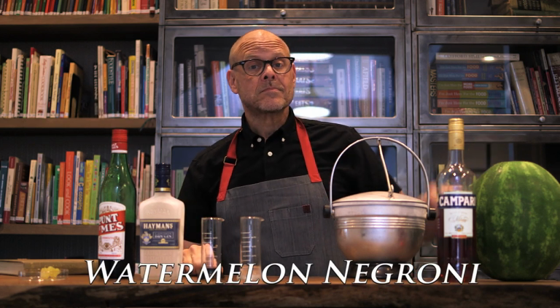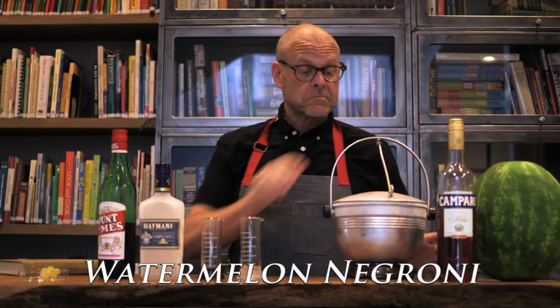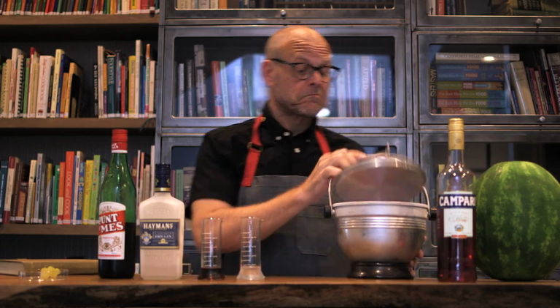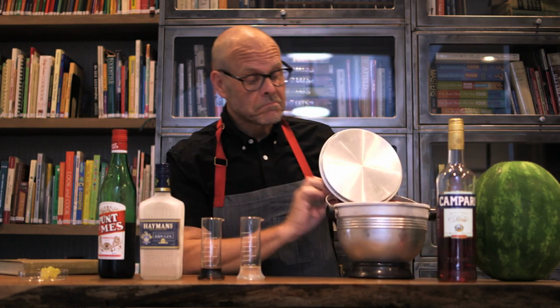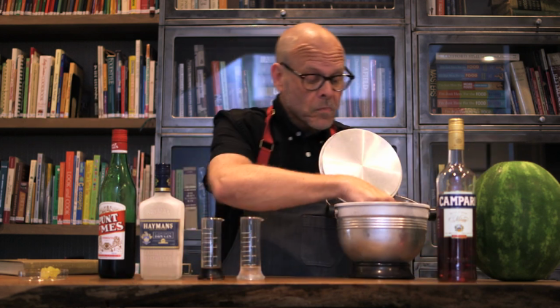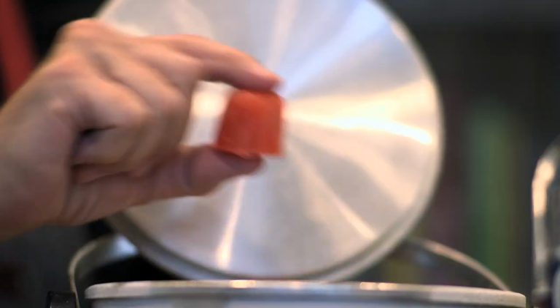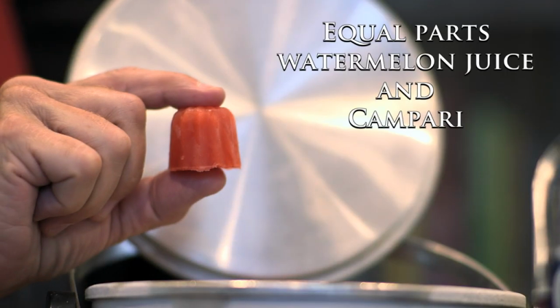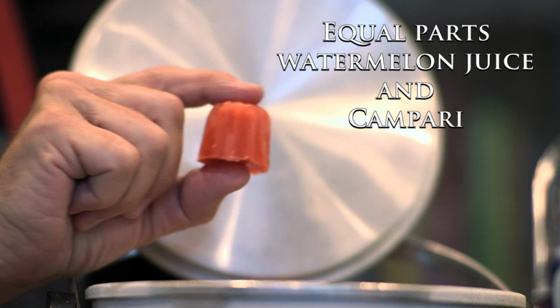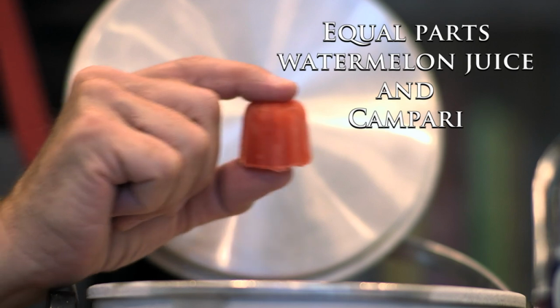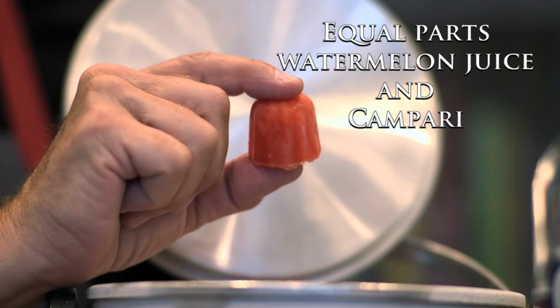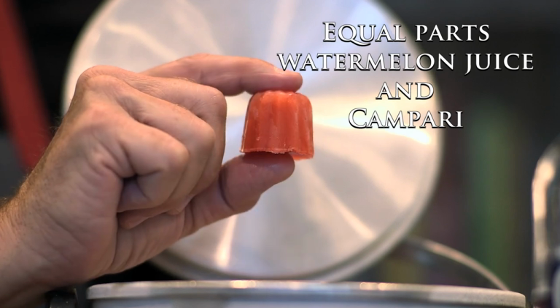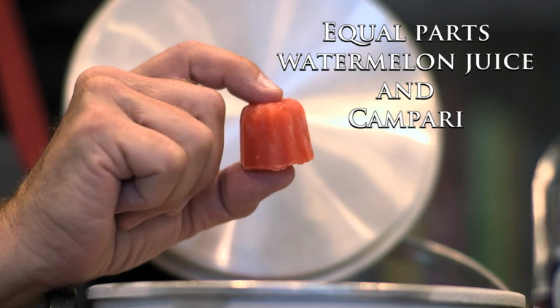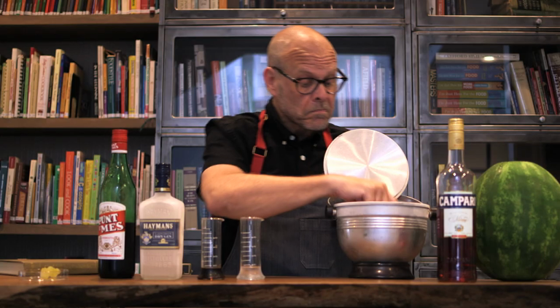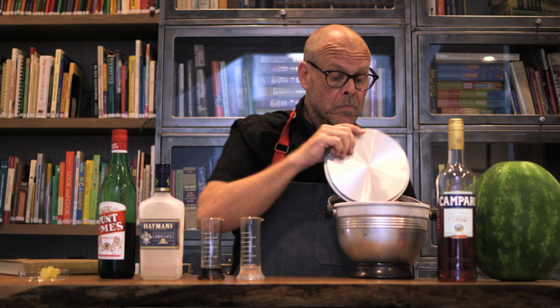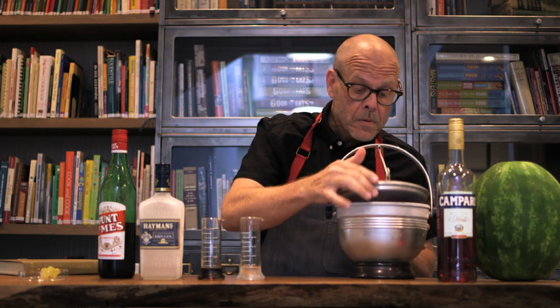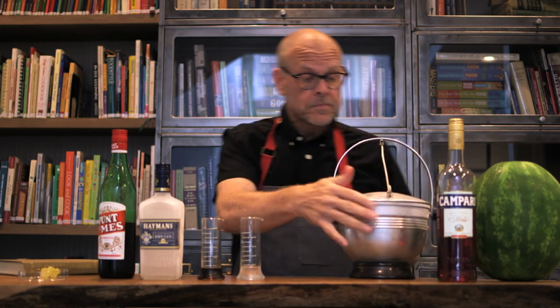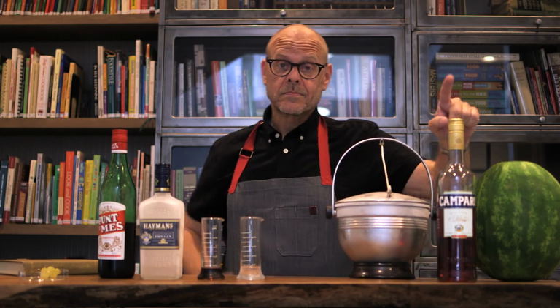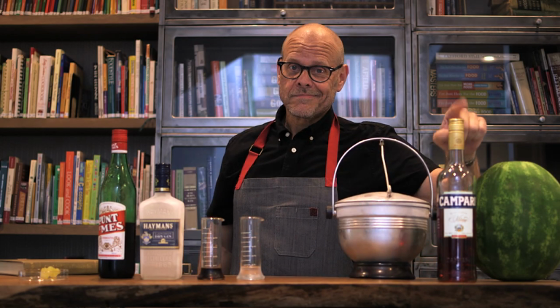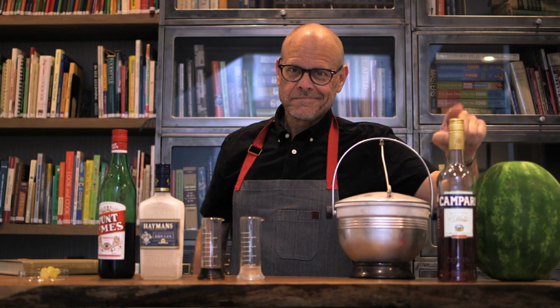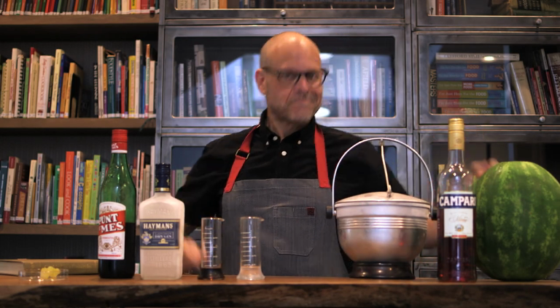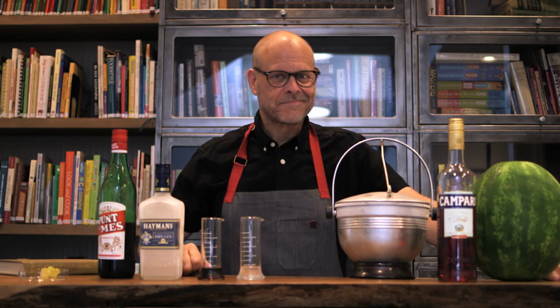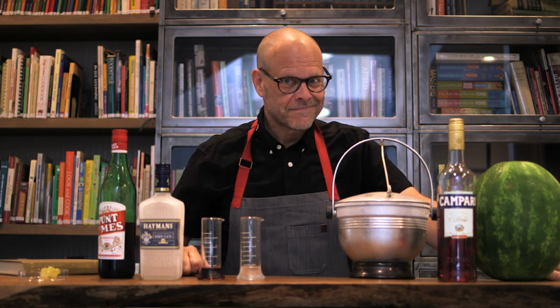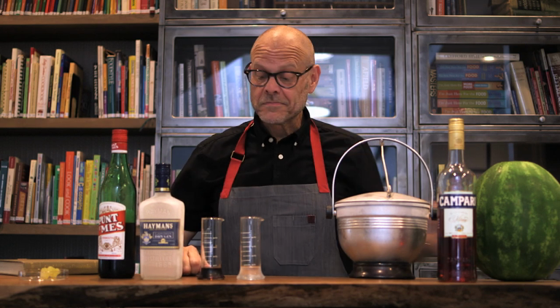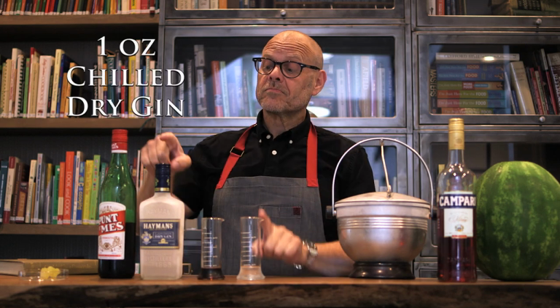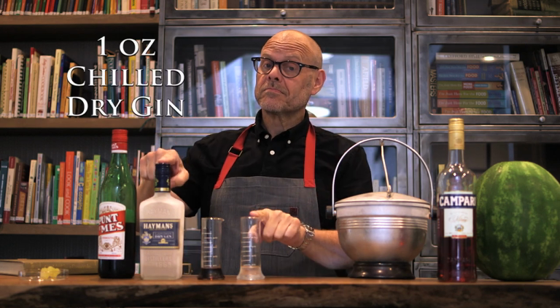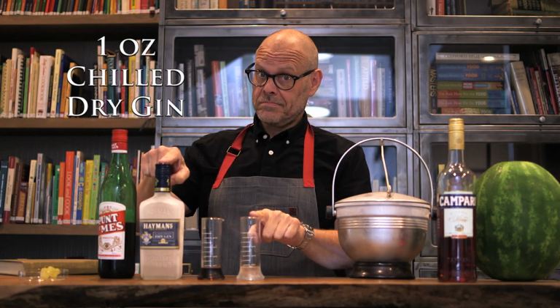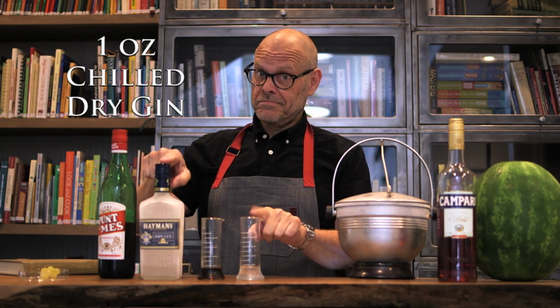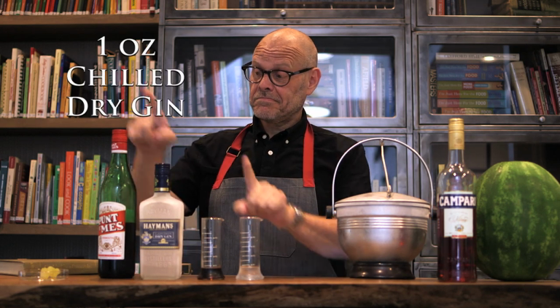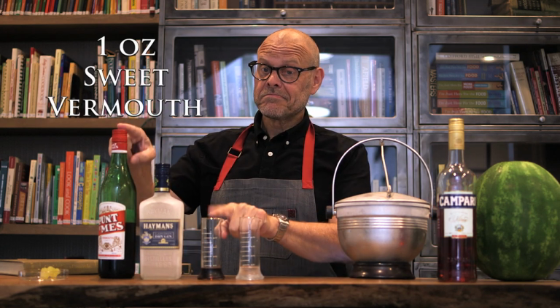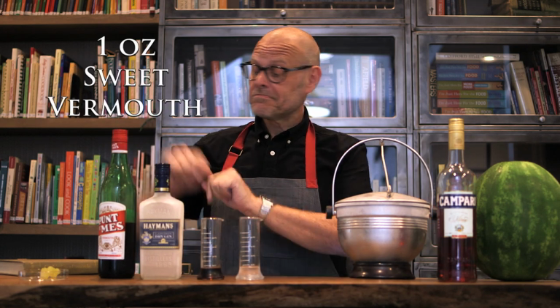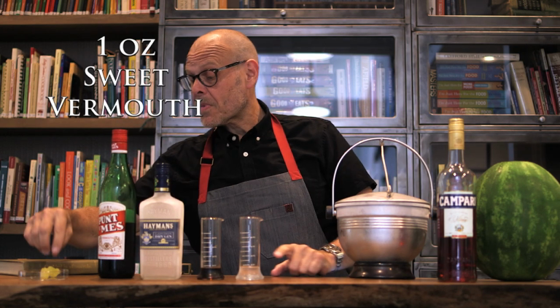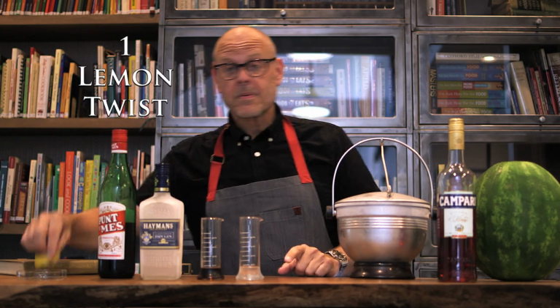You'll need ice cubes made by freezing together equal portions of watermelon juice and Campari, an infusion of herbs and fruit and alcohol and water. Also have on hand an ounce each of chilled dry gin and sweet vermouth, as well as a lemon twist.